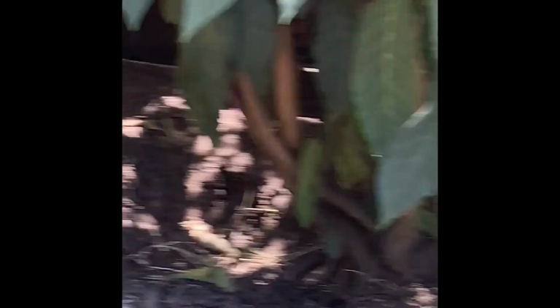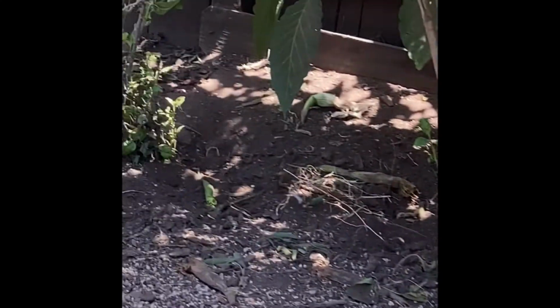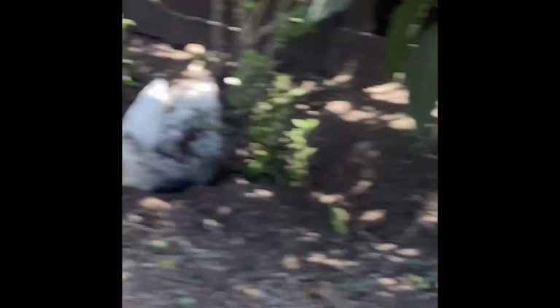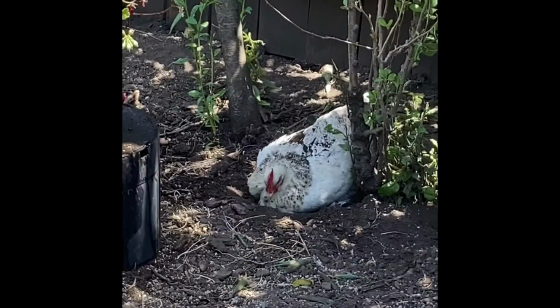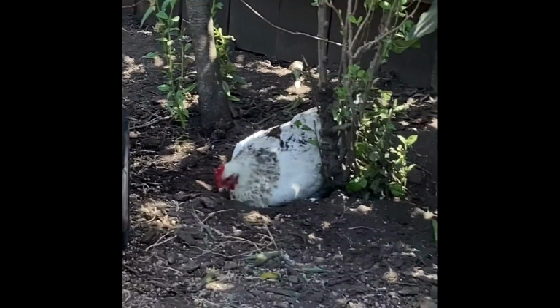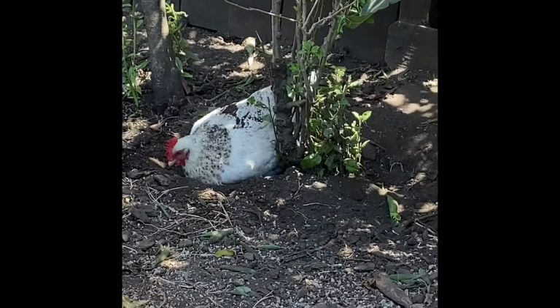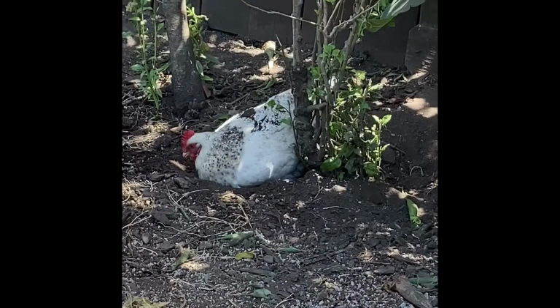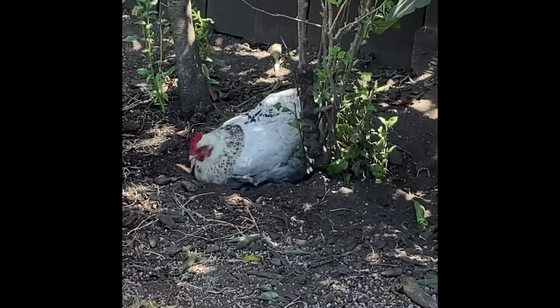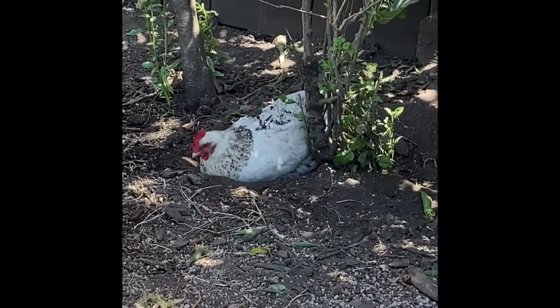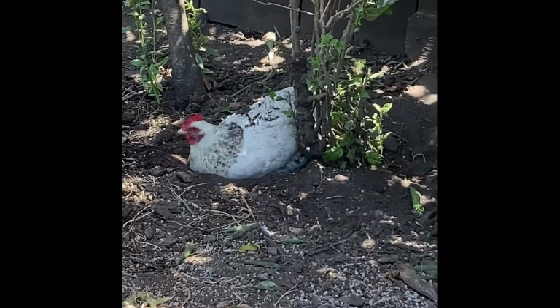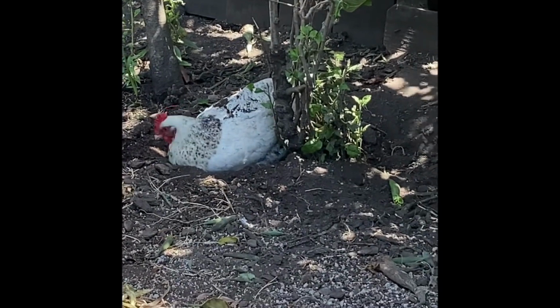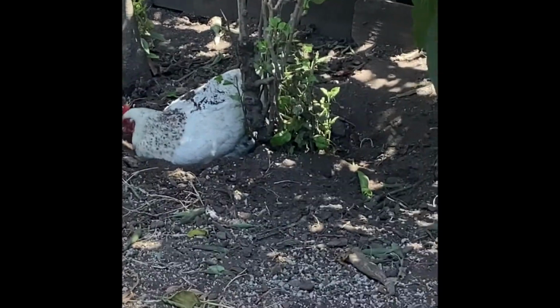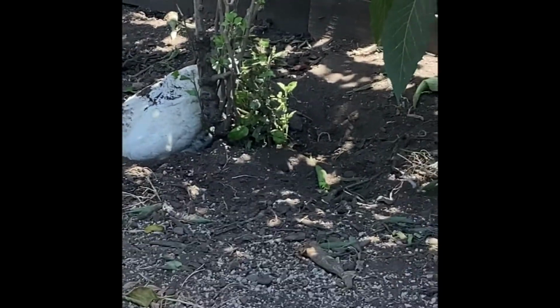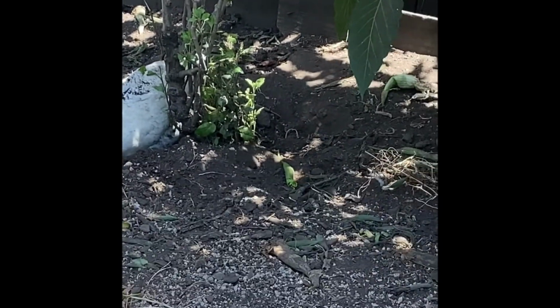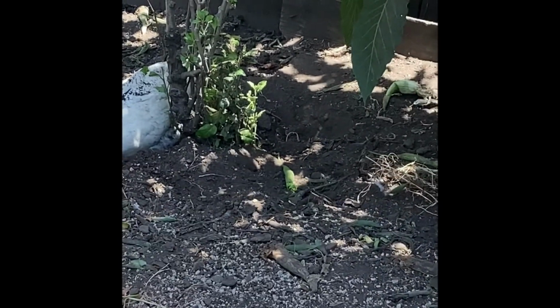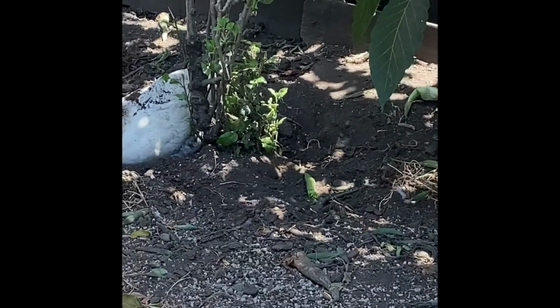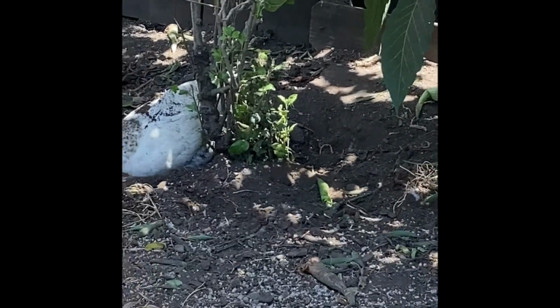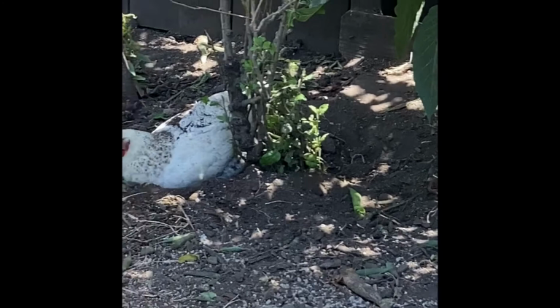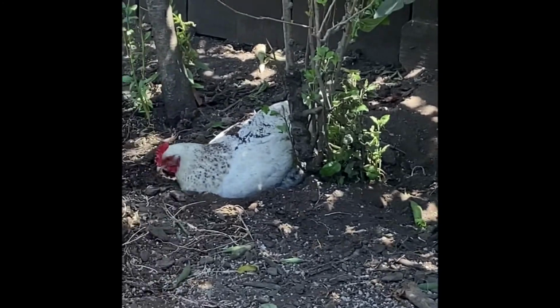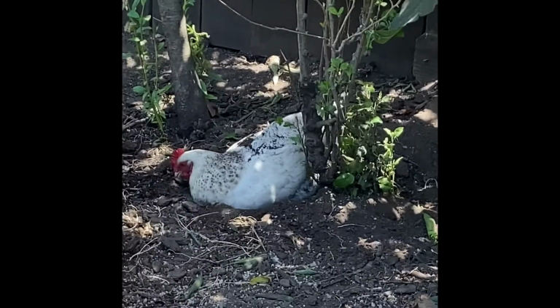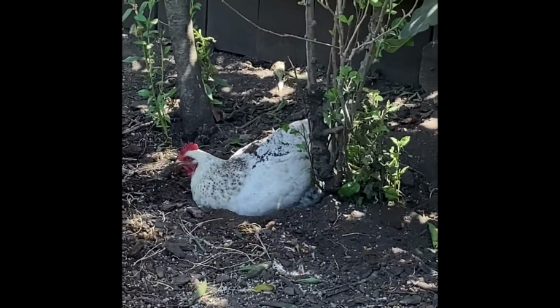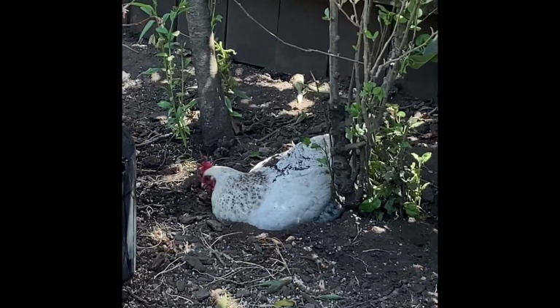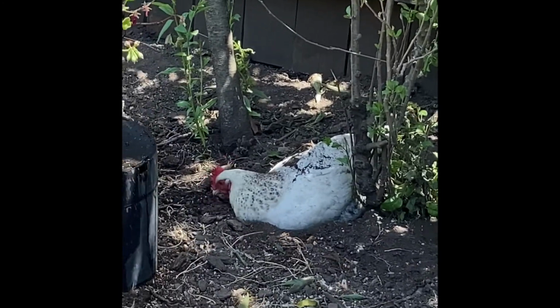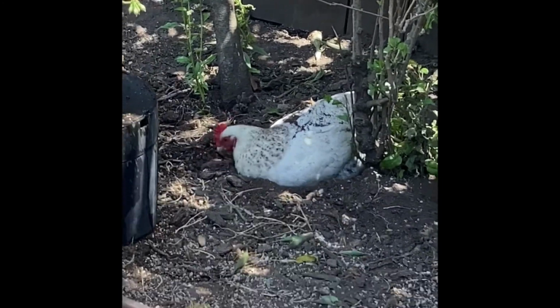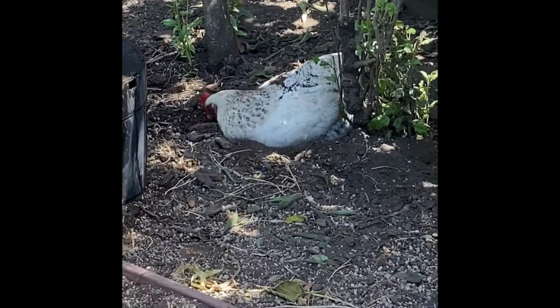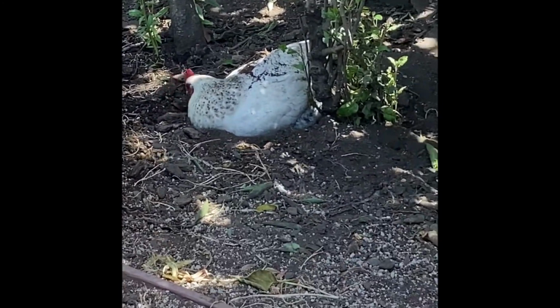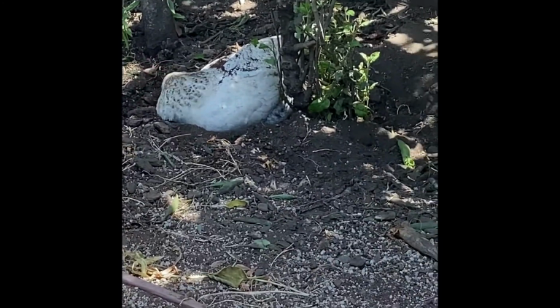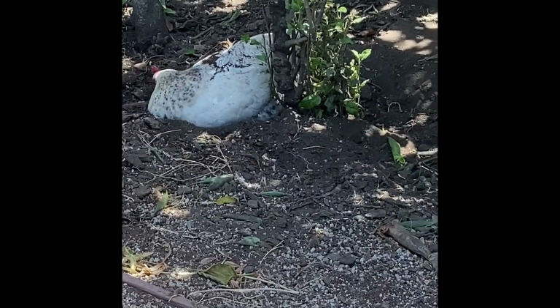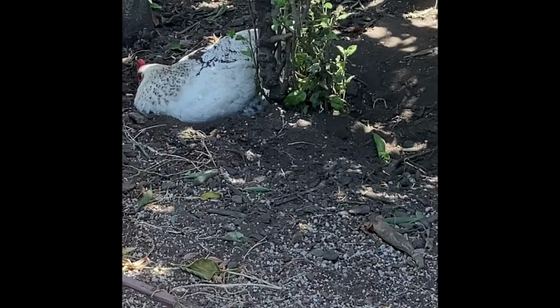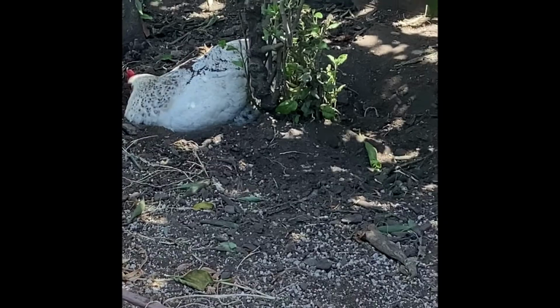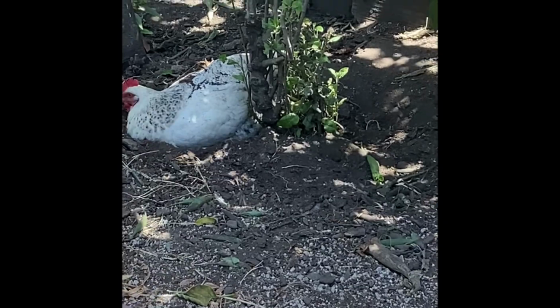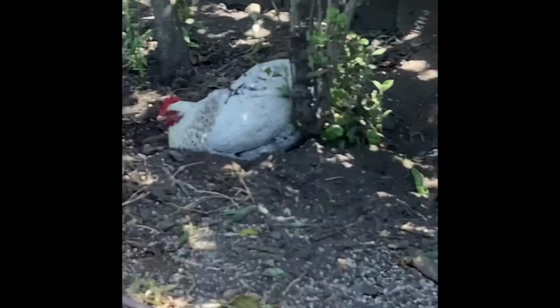They're in the shade because it's a pretty hot day. They're just ruffling in the dirt. I think that the chickens dig holes to get to cooler ground, because on hot days like this they tend to do it the most.